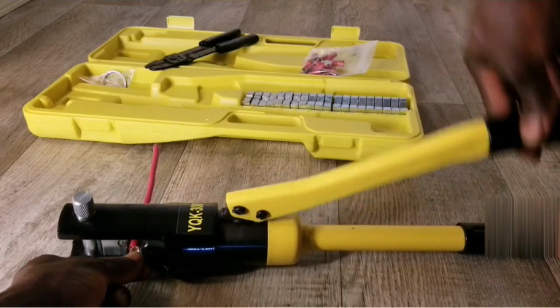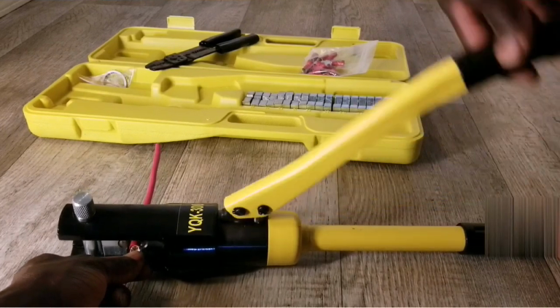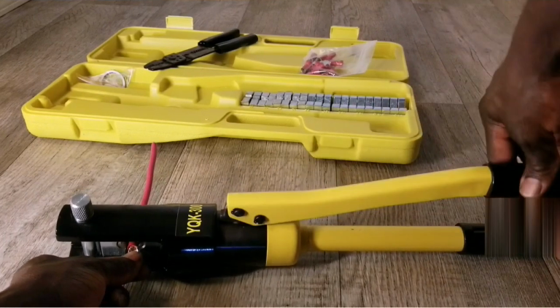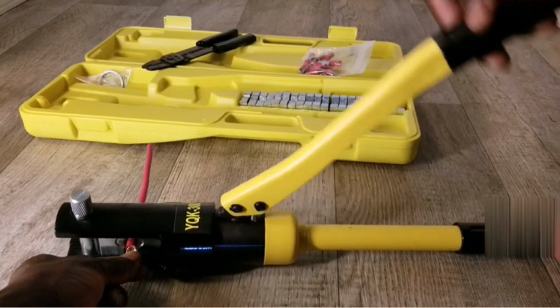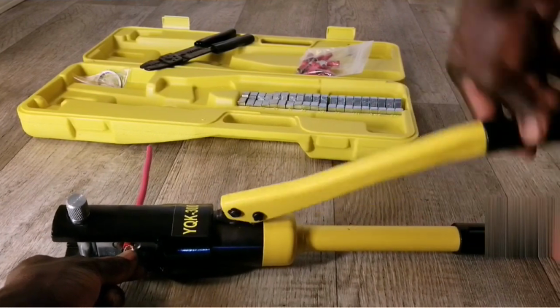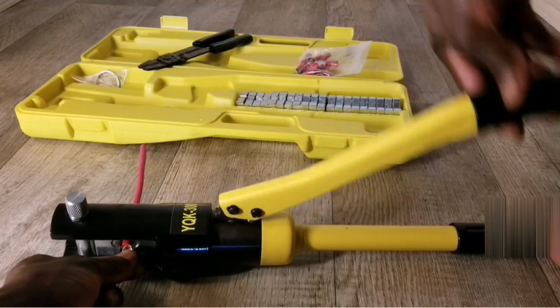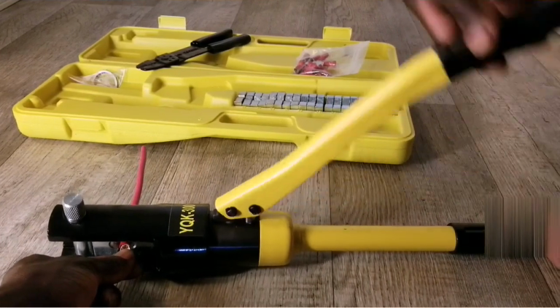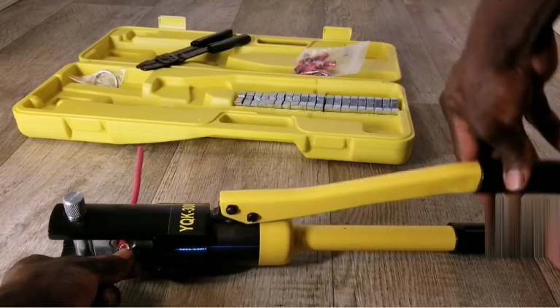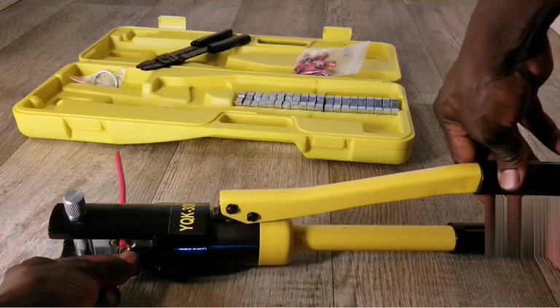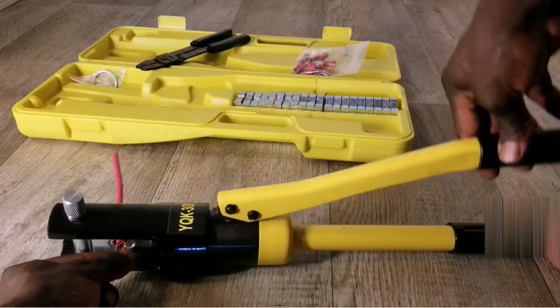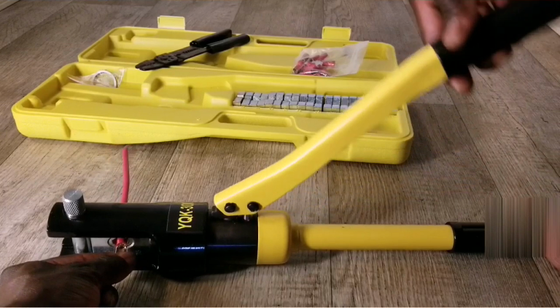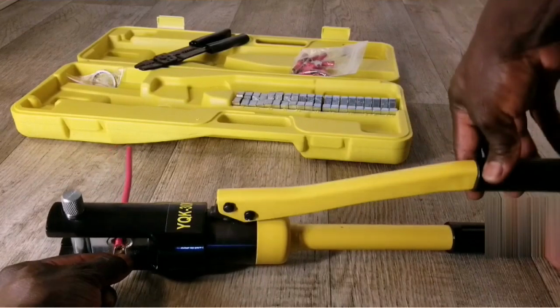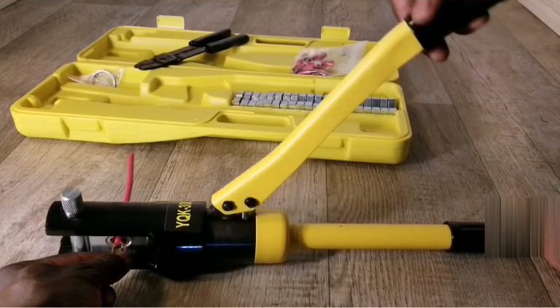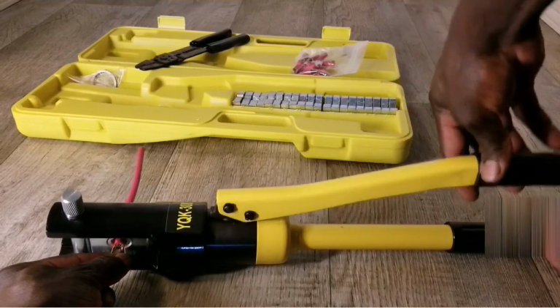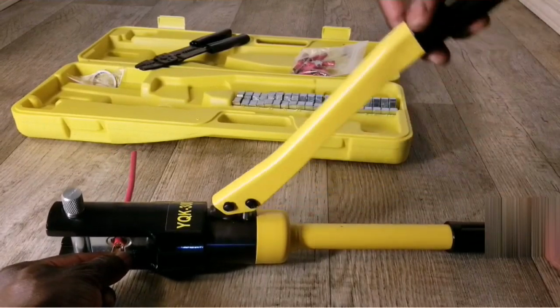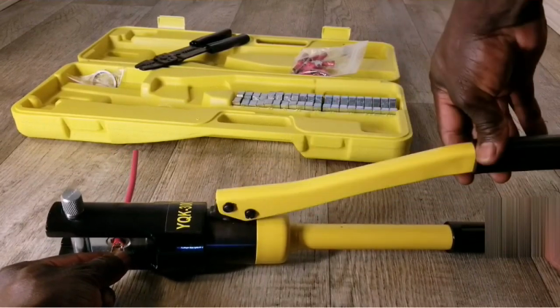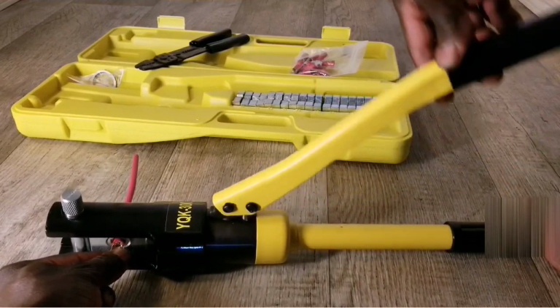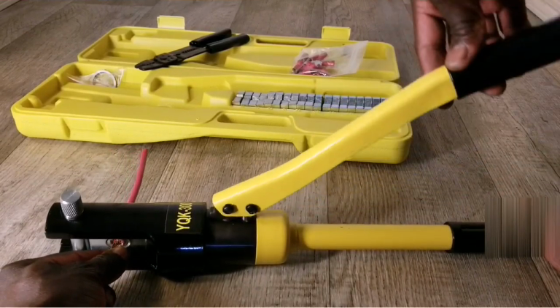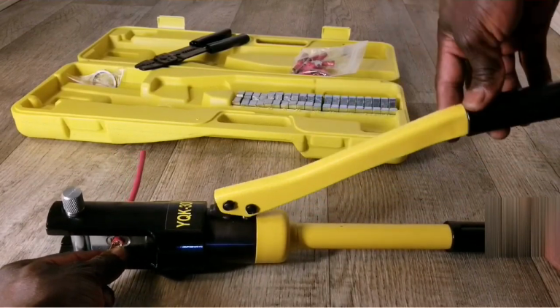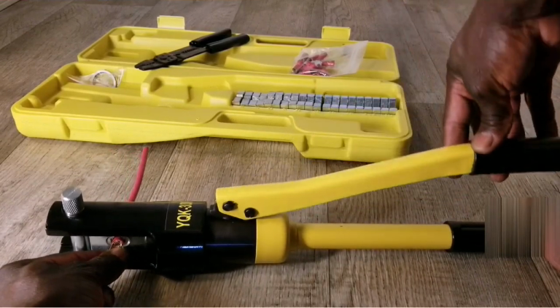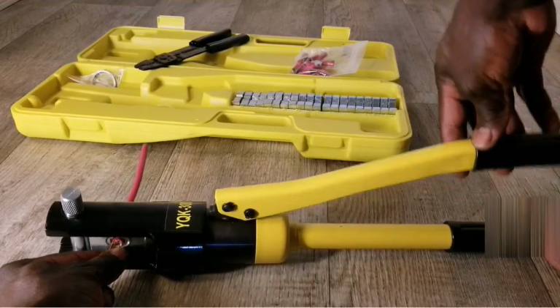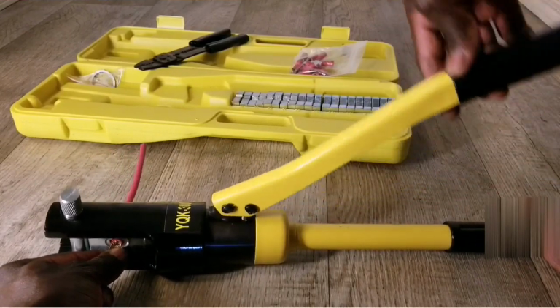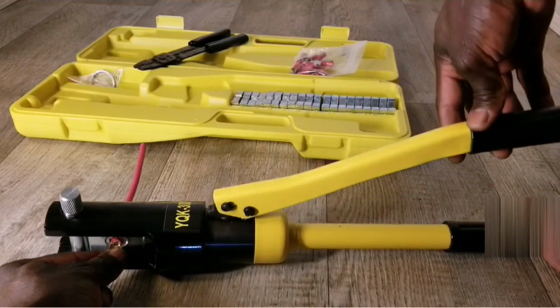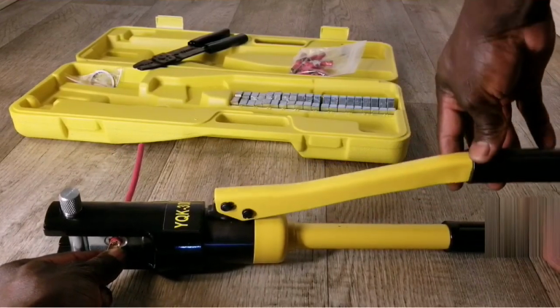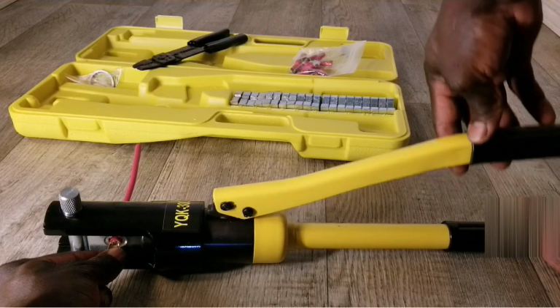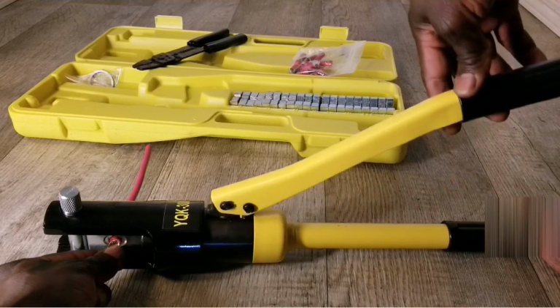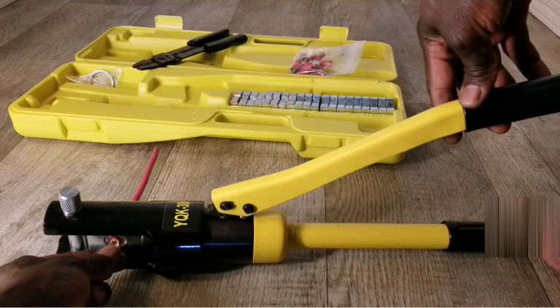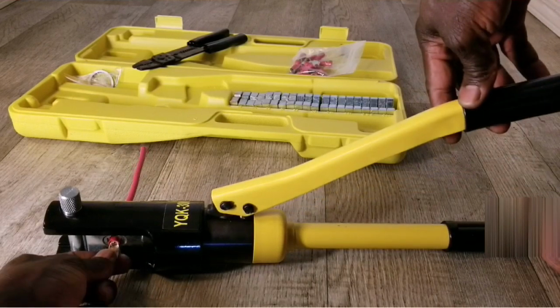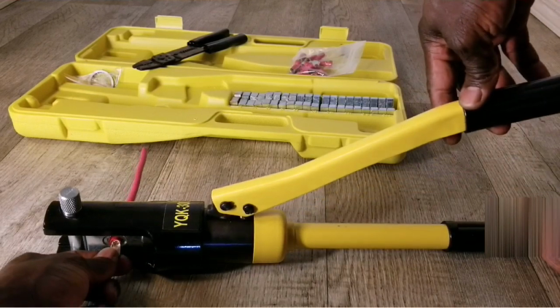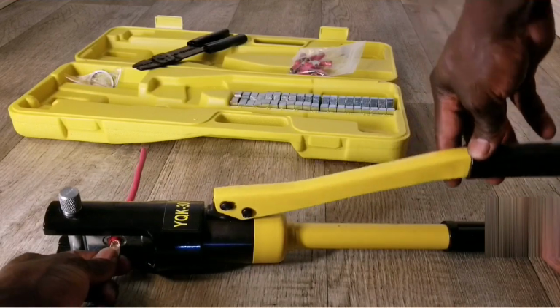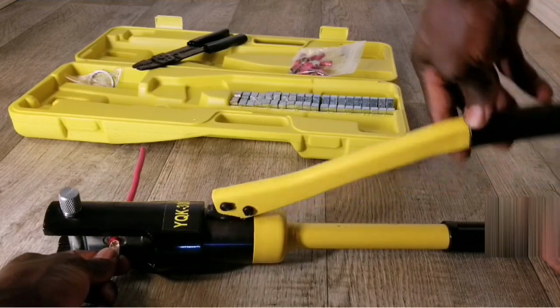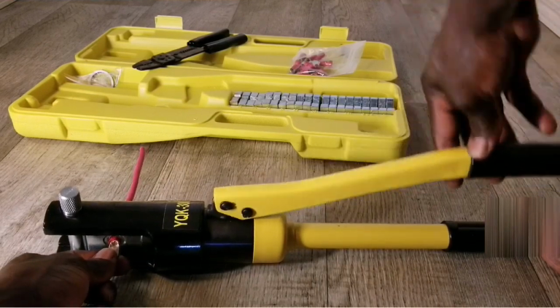Okay, cranking this — this is how you crimp wires or battery terminals. Let me get it right on the die and I'll show you.